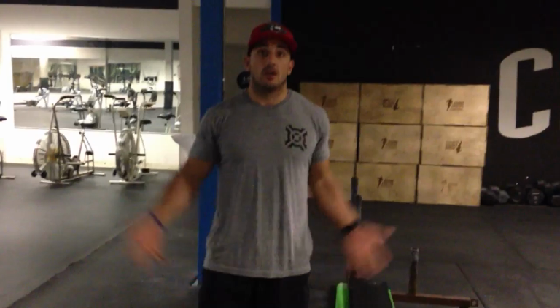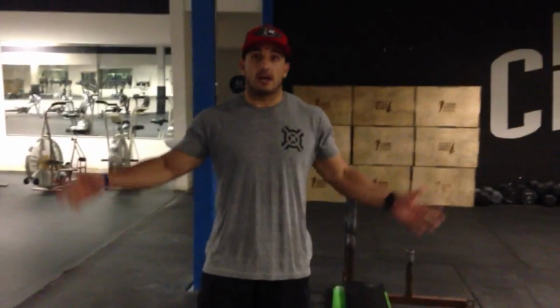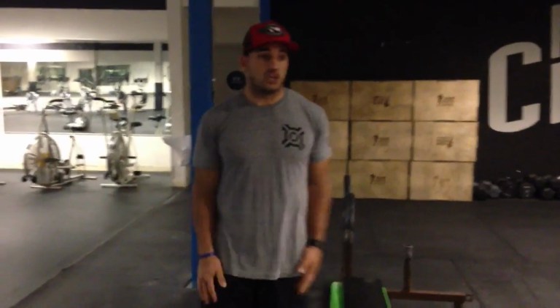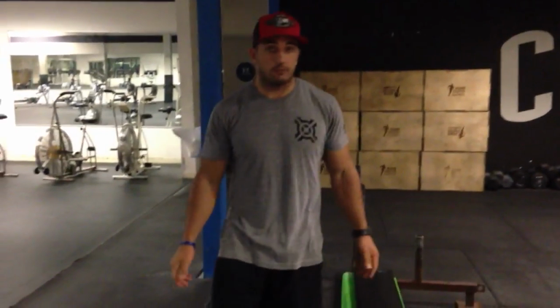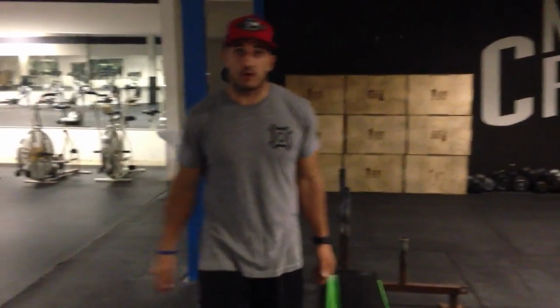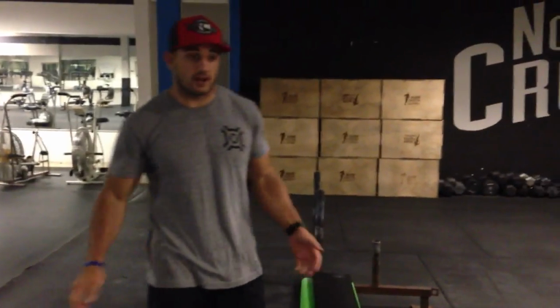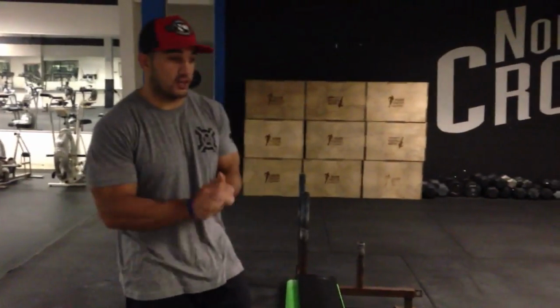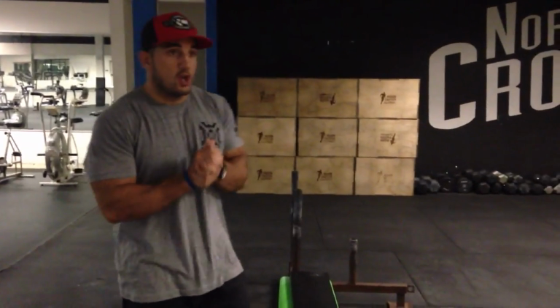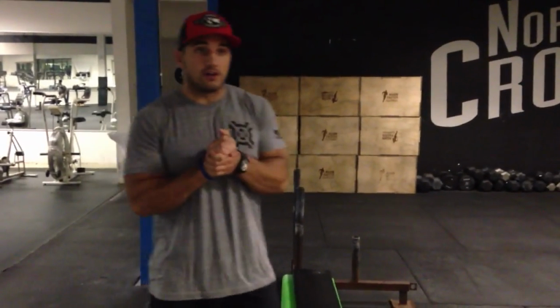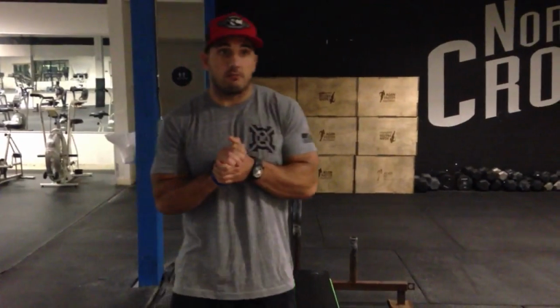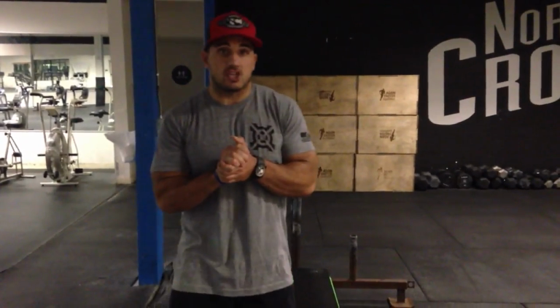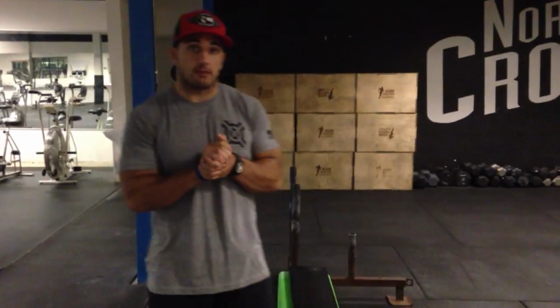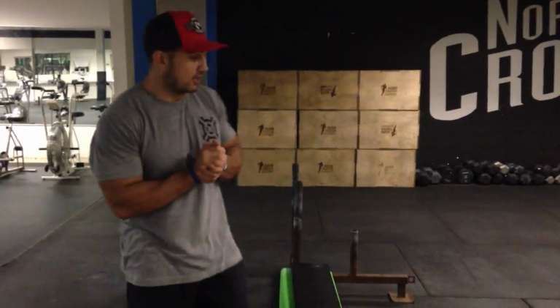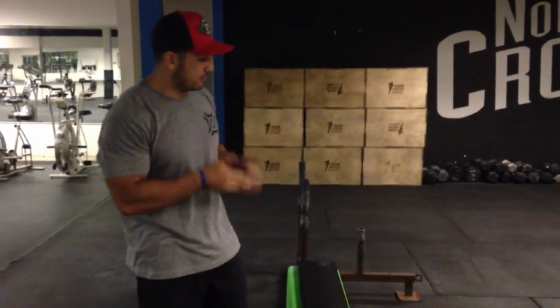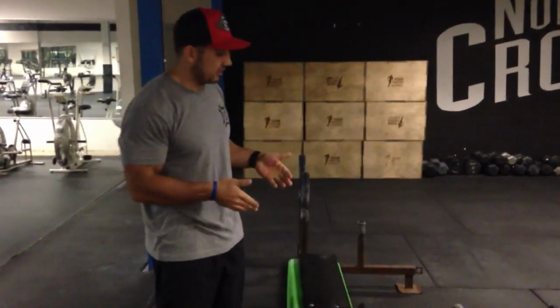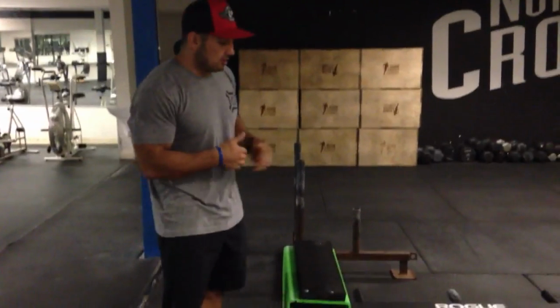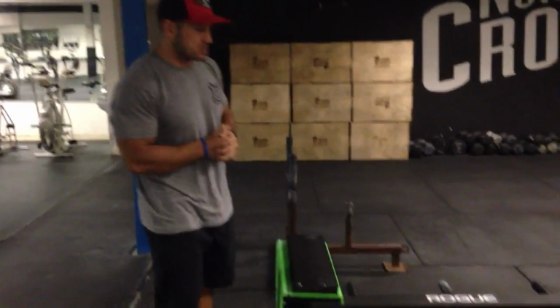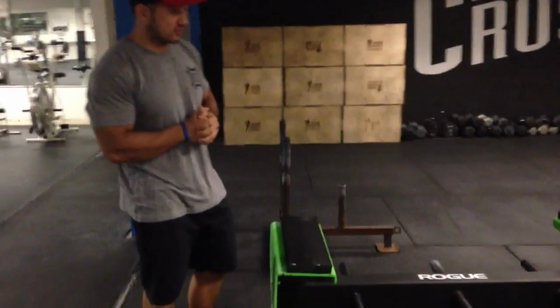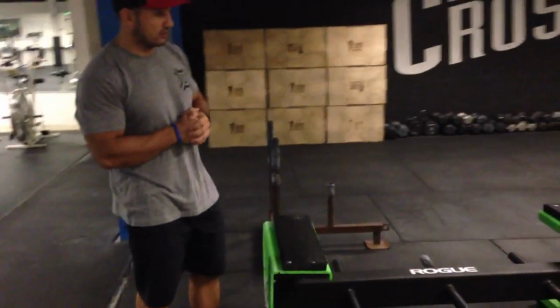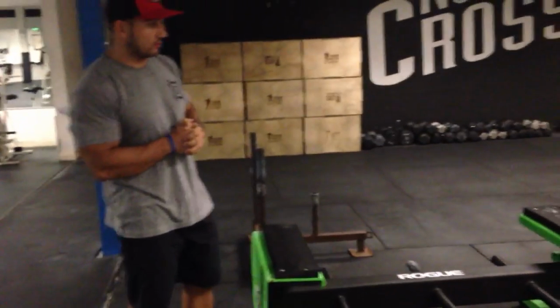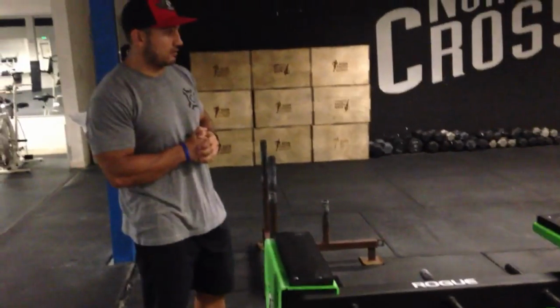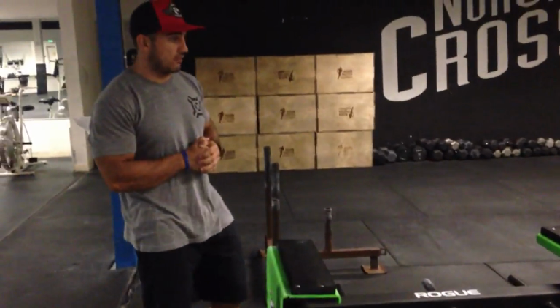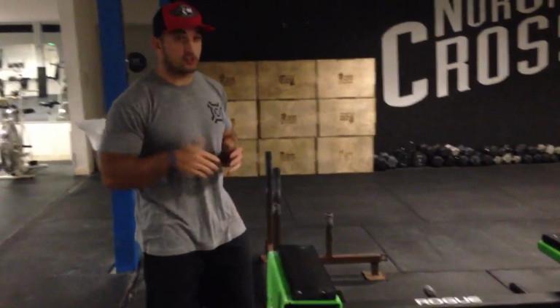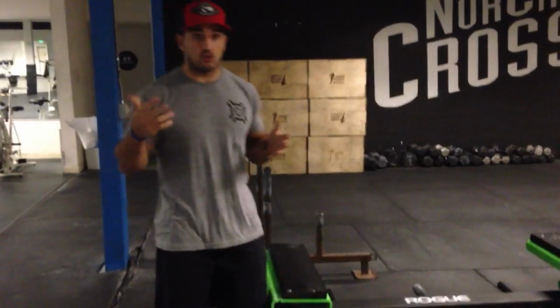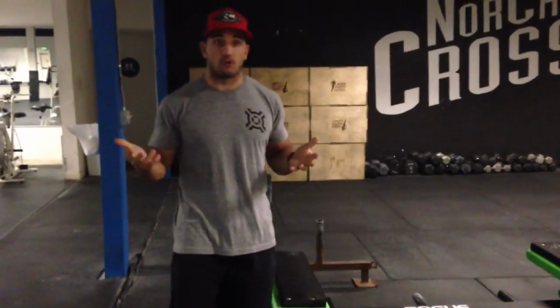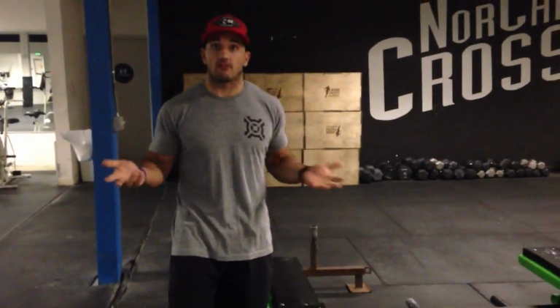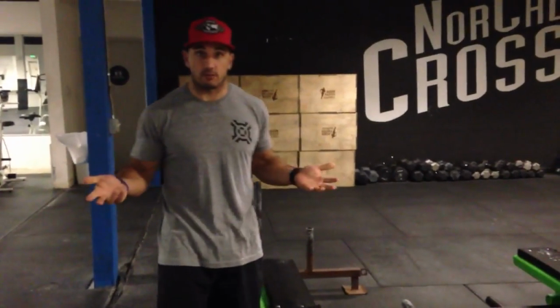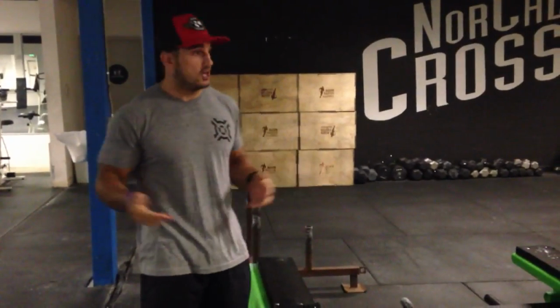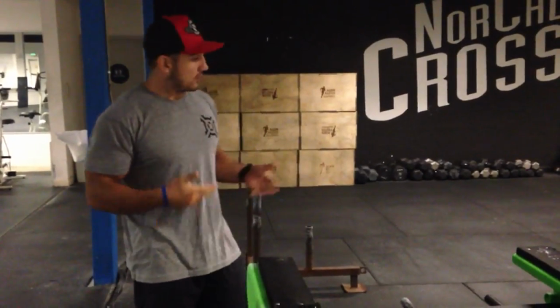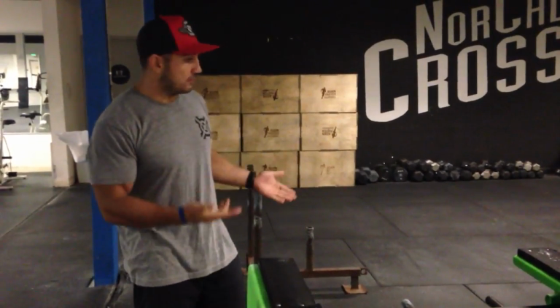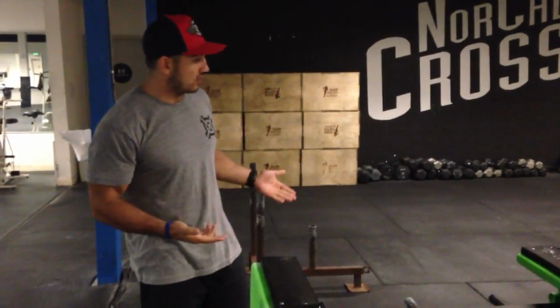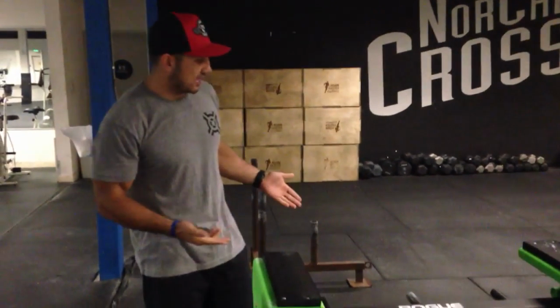Hey guys, Jason Kleepe here at NorCal CrossFit. Wanted to spend a minute to talk about the pig from the 2013 CrossFit Games and then also just a normal tire flip. They're pretty much one and the same.